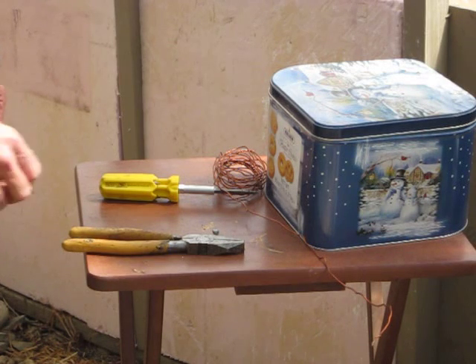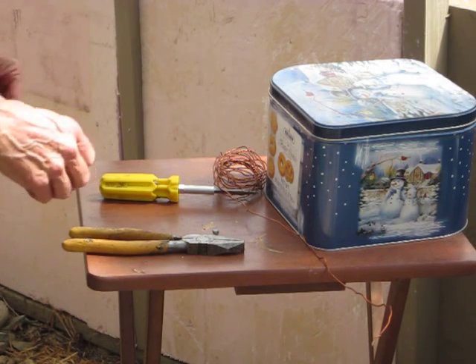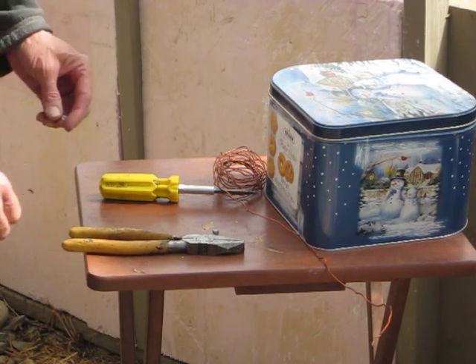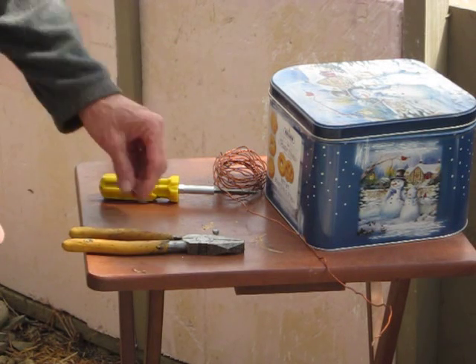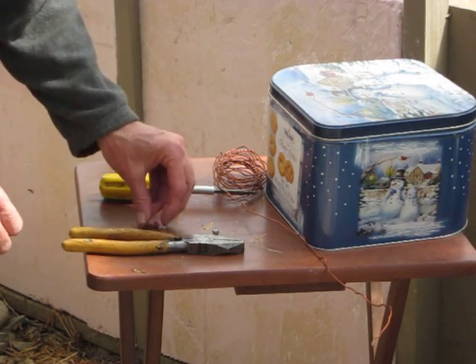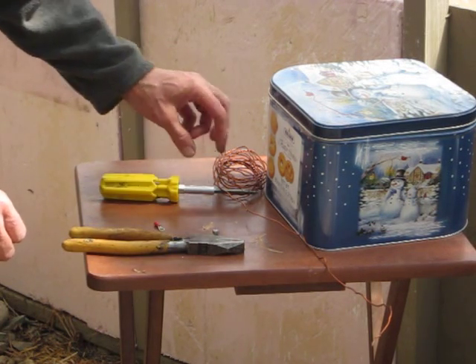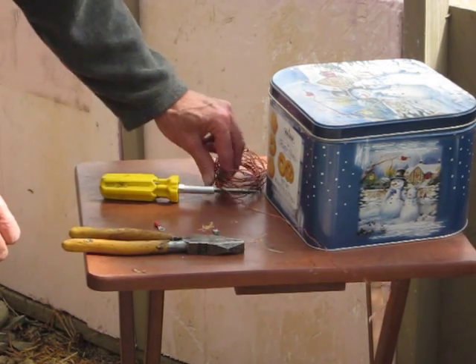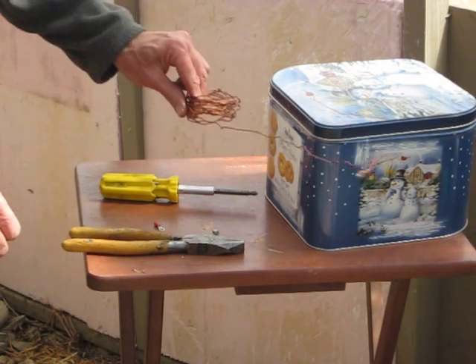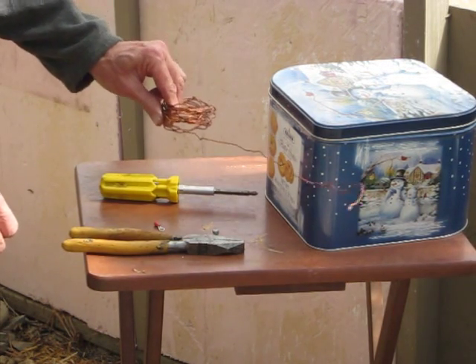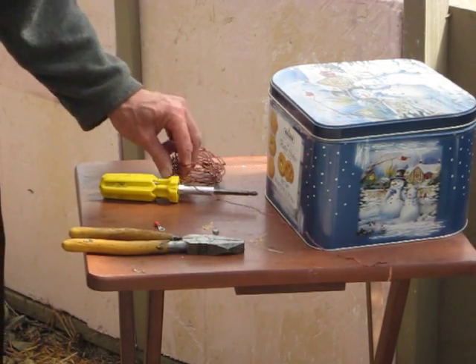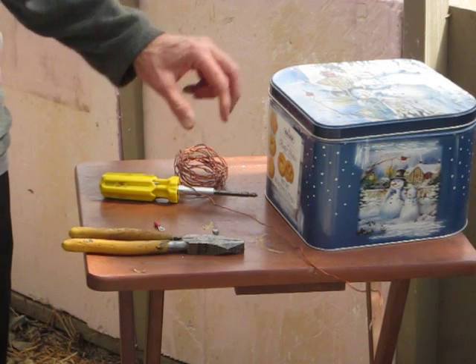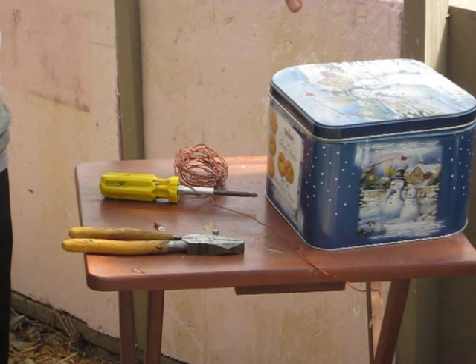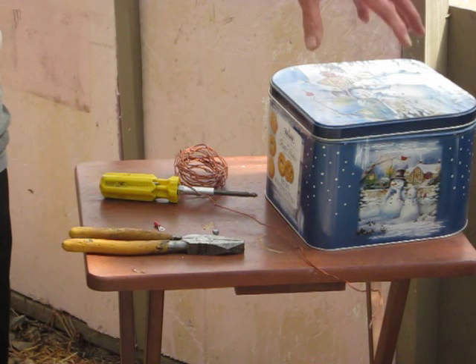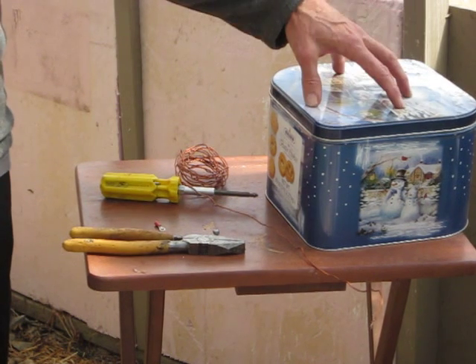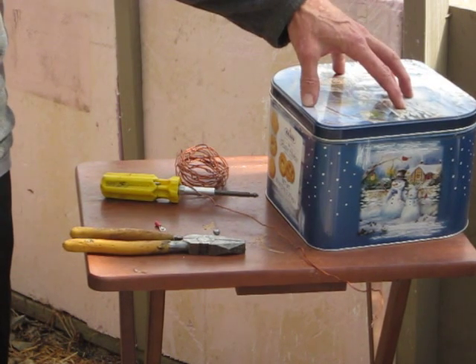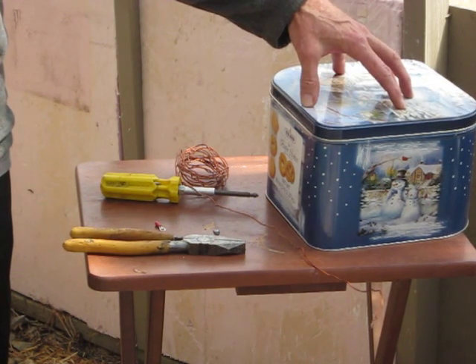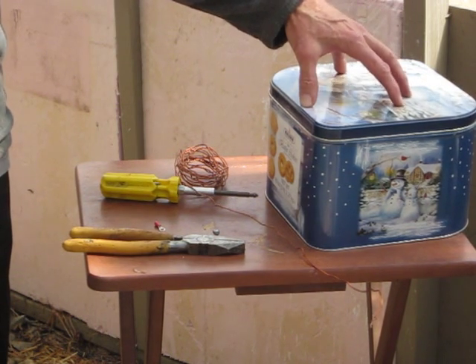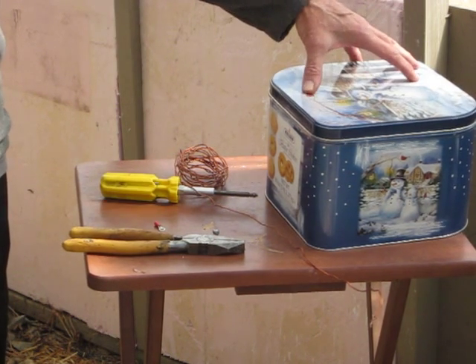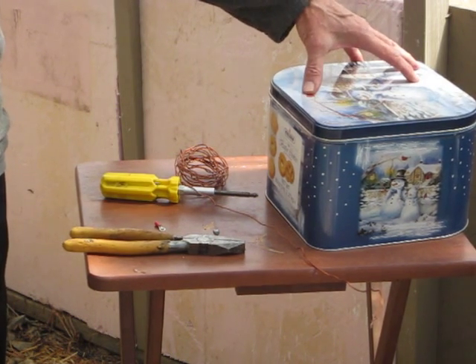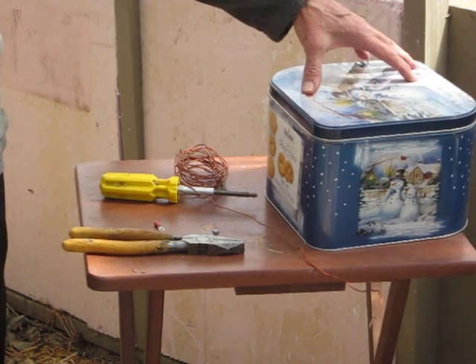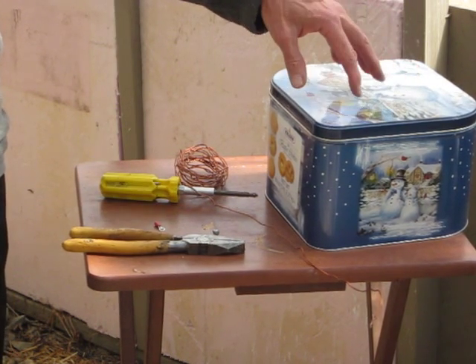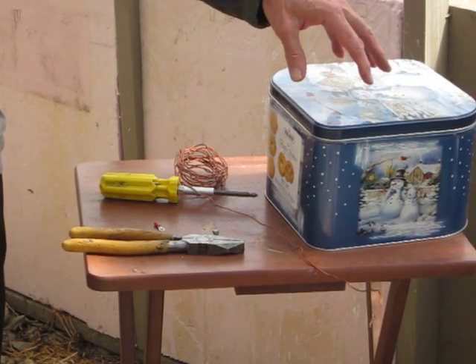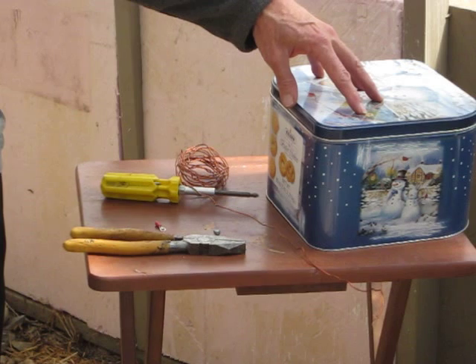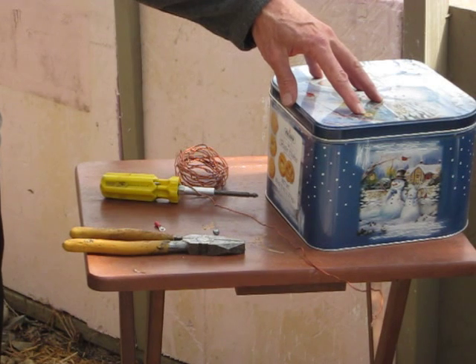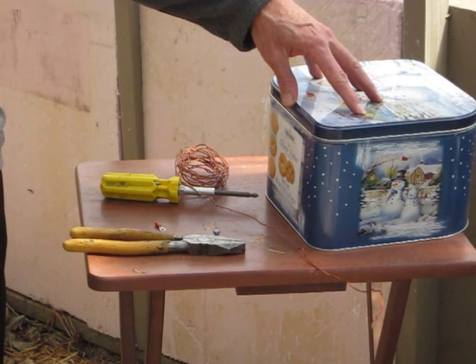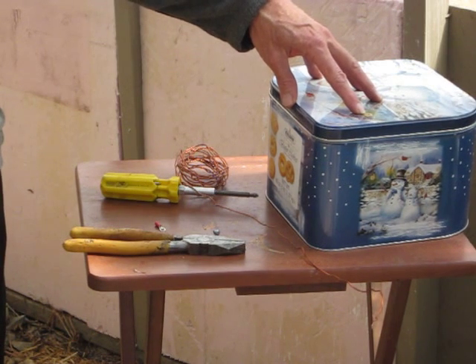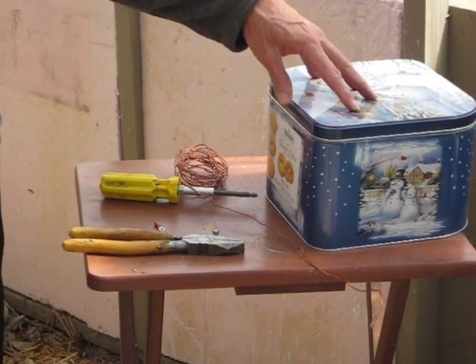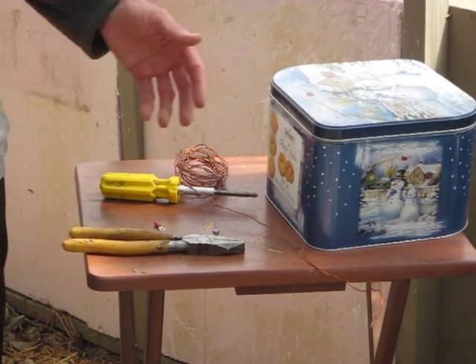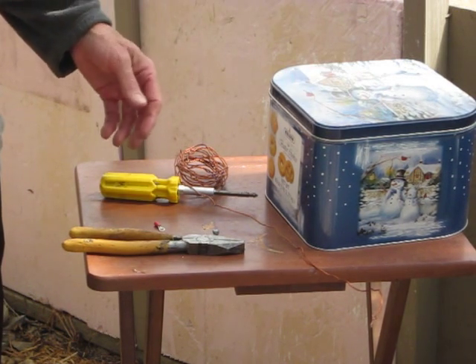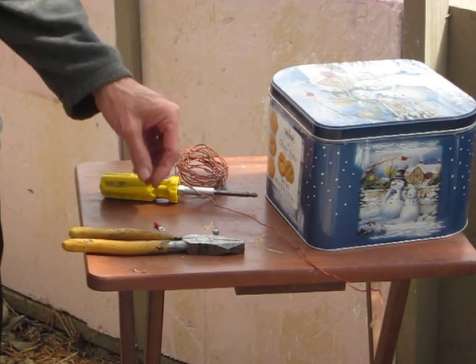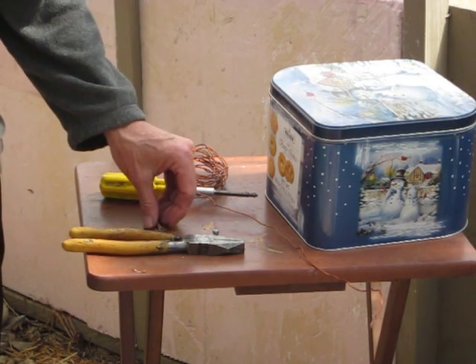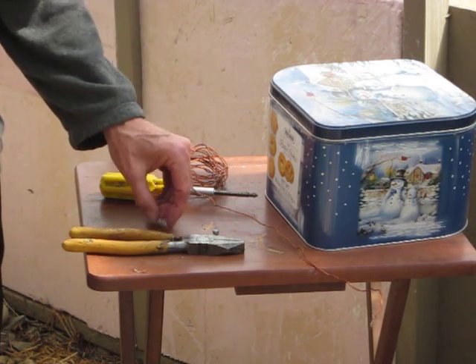What we're doing is we're taking a tin box and we're going to make a Faraday cage out of the box. Really, really simple is what it is.